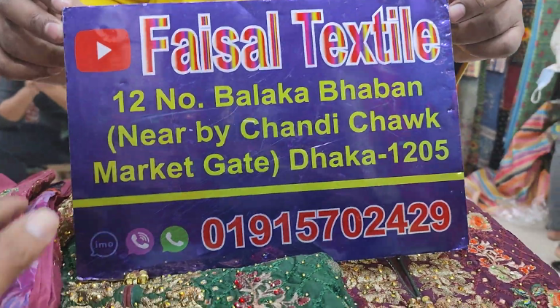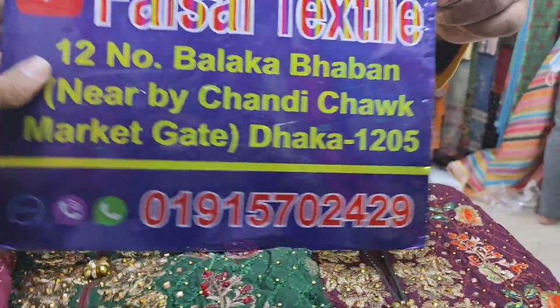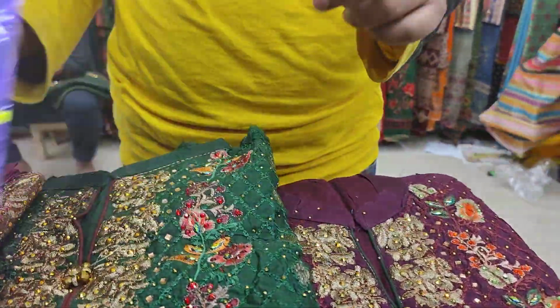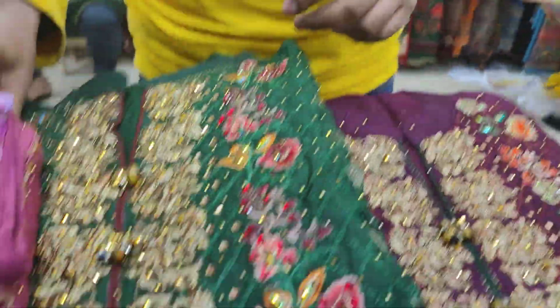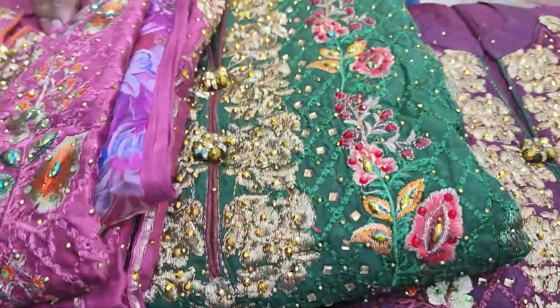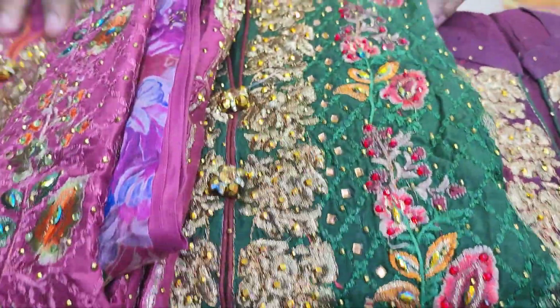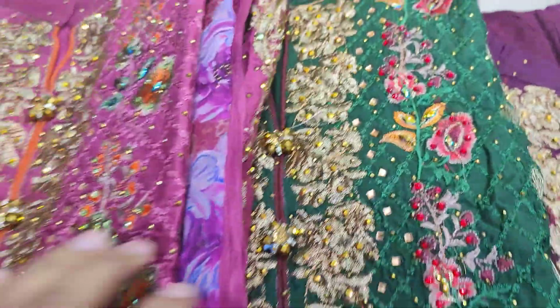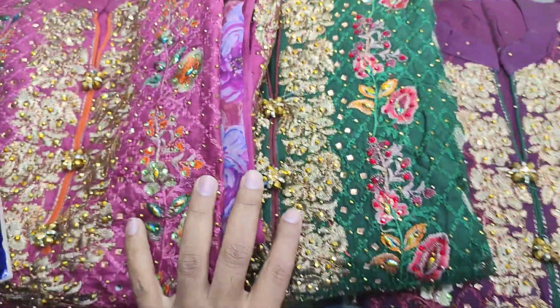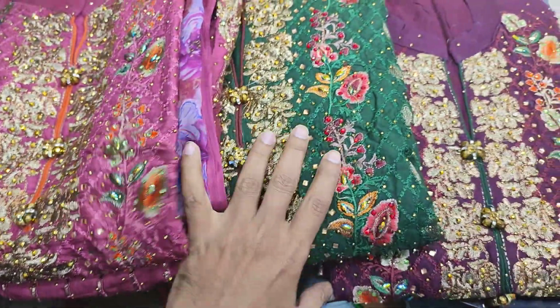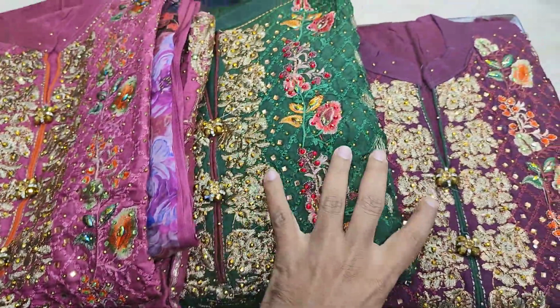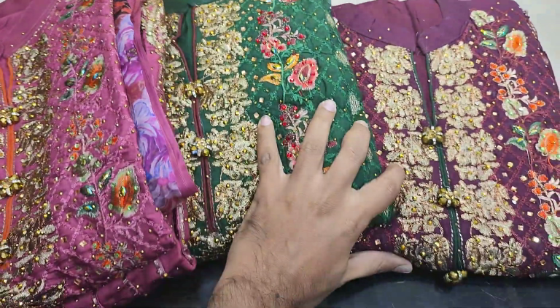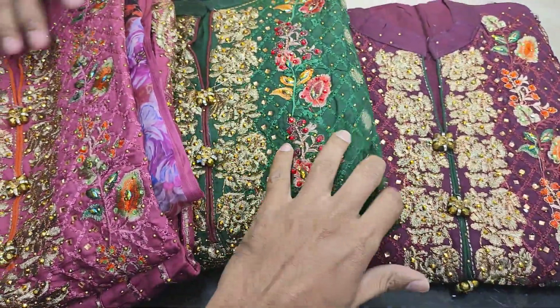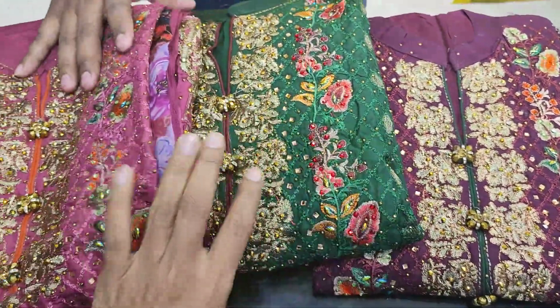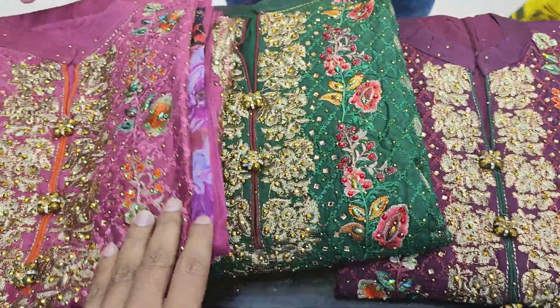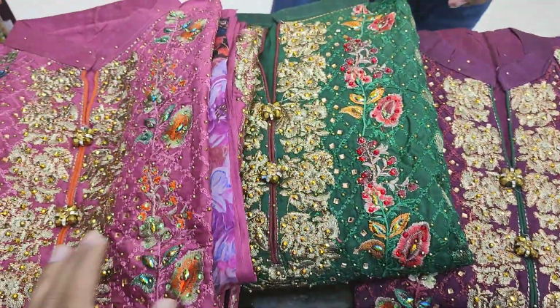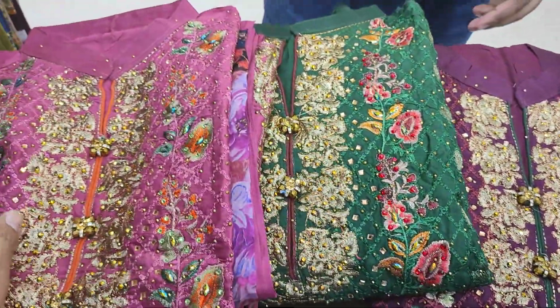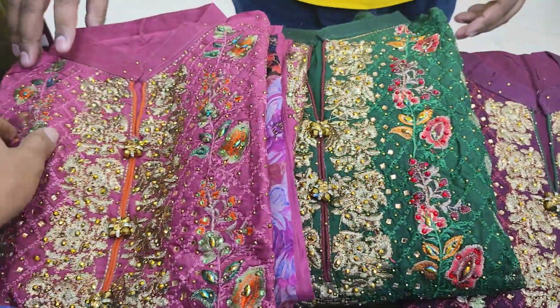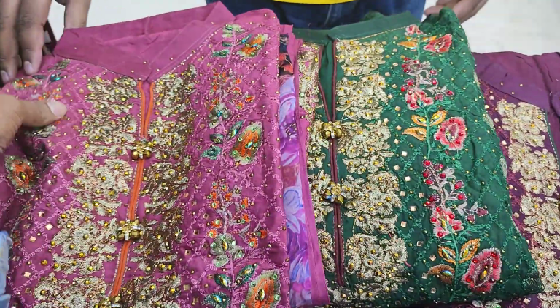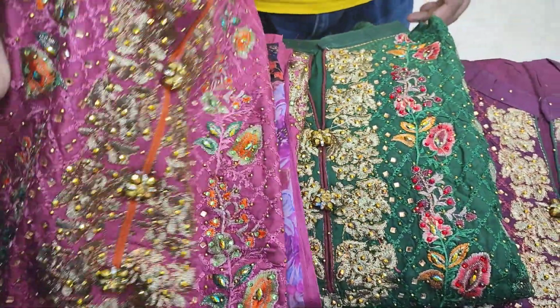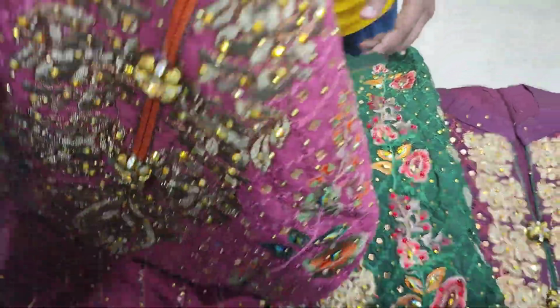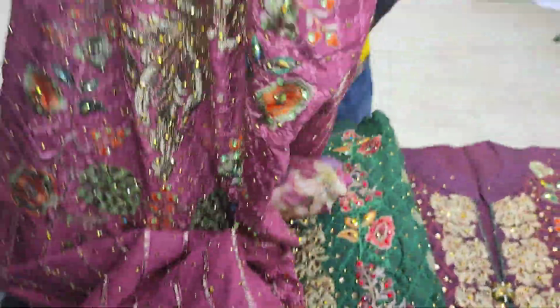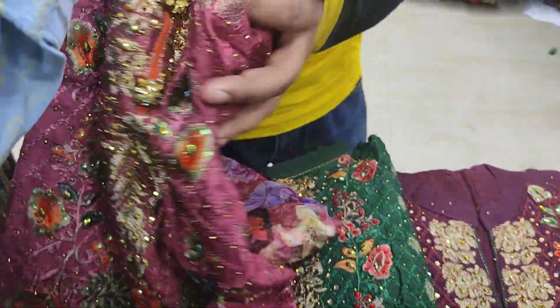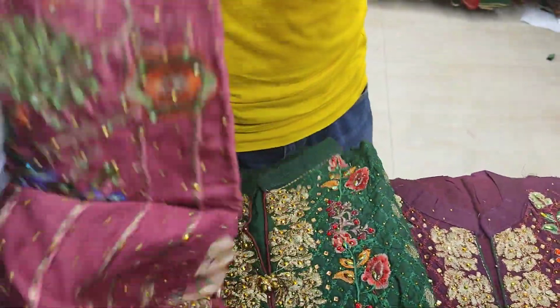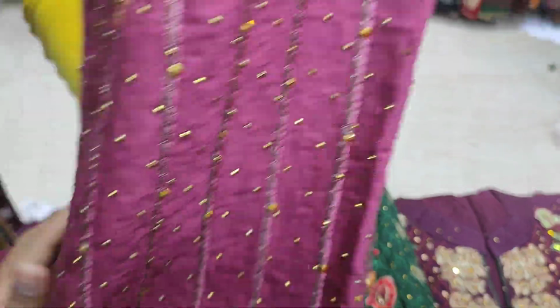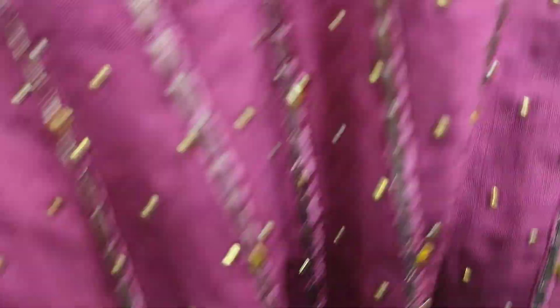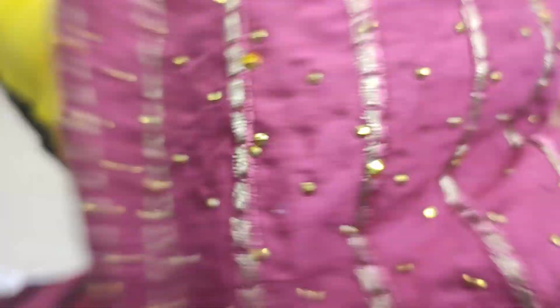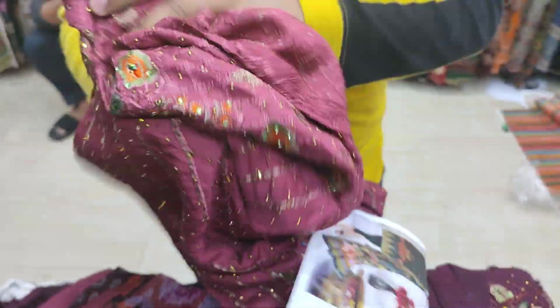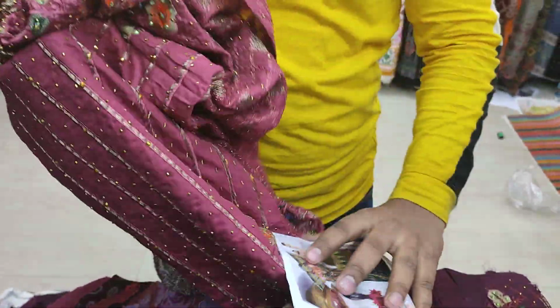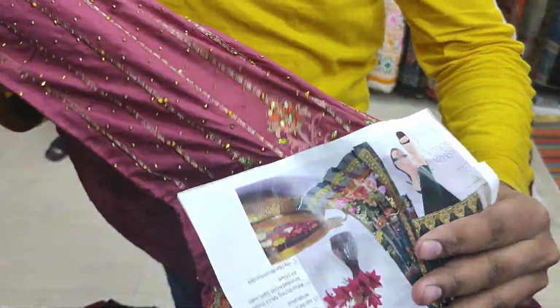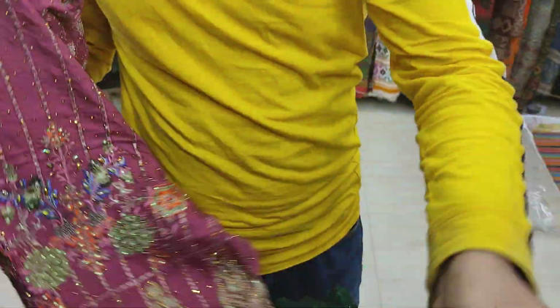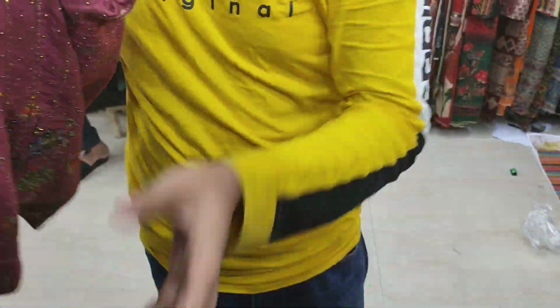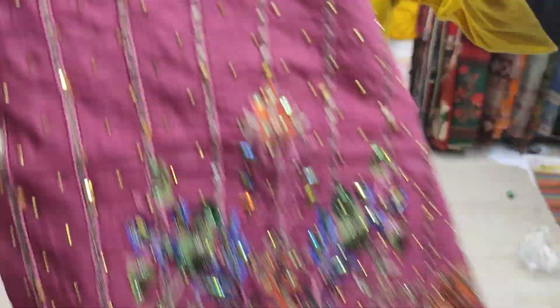The collection was made by the Pakistani designers, and it was a hit collection. The collection was made by many of them.